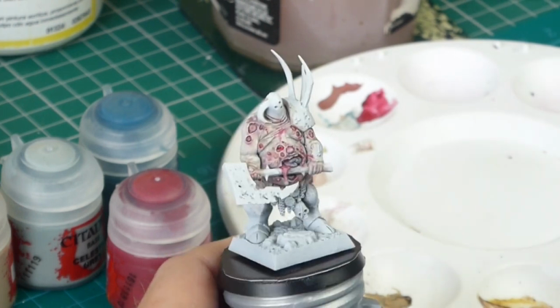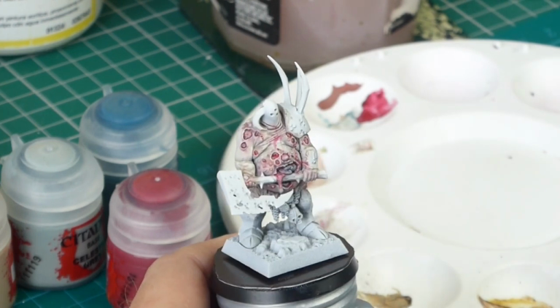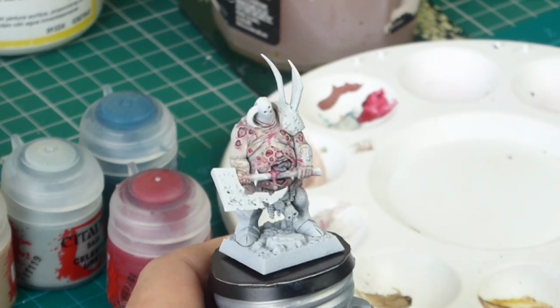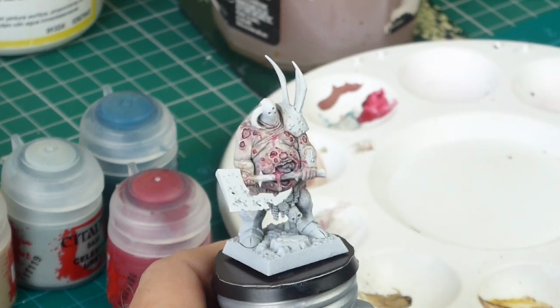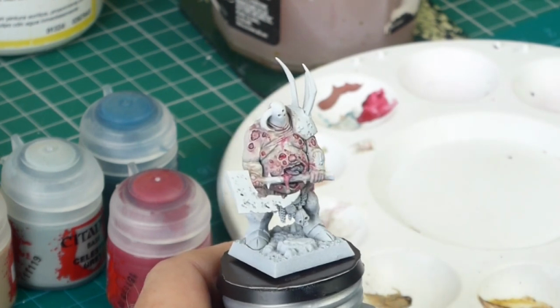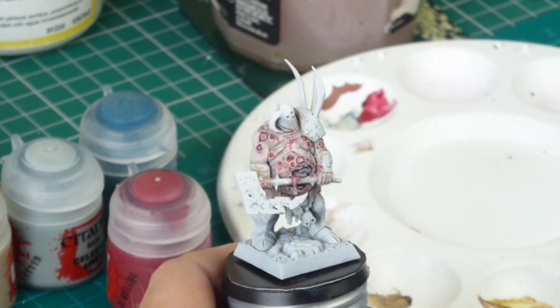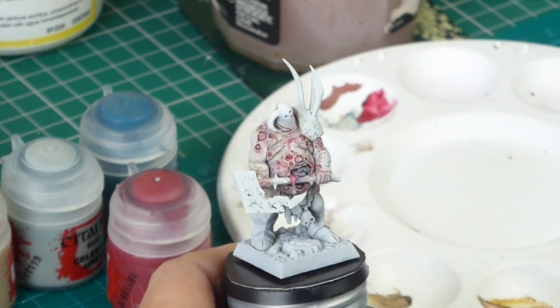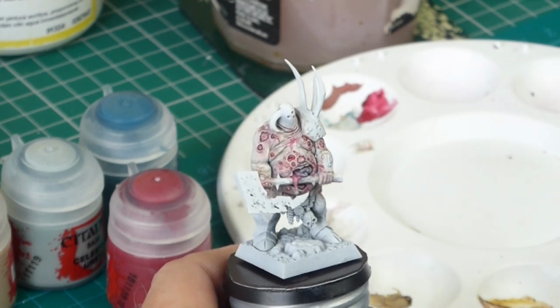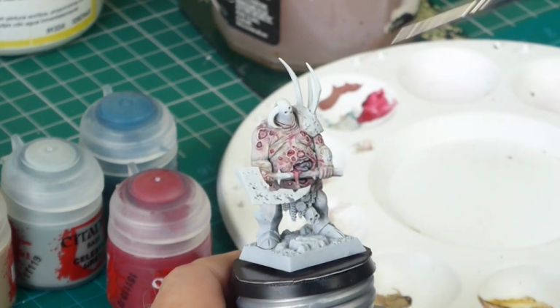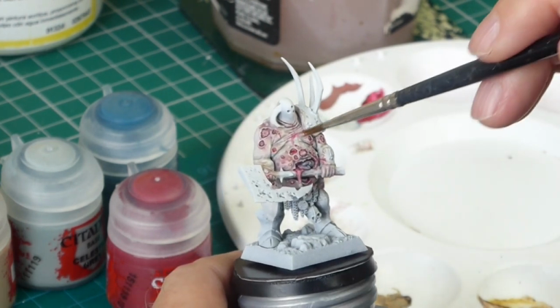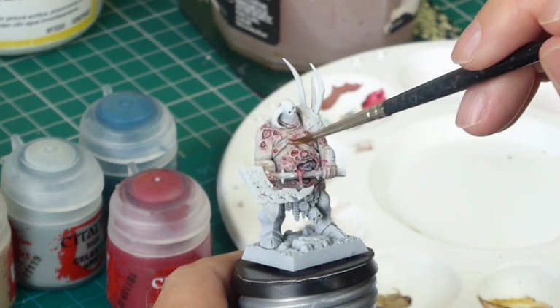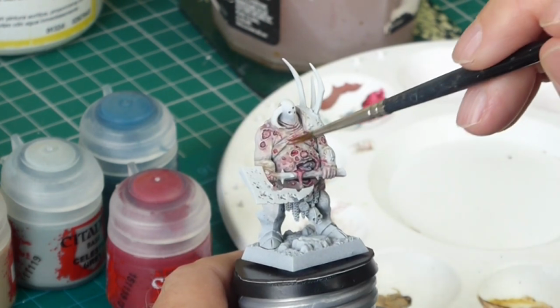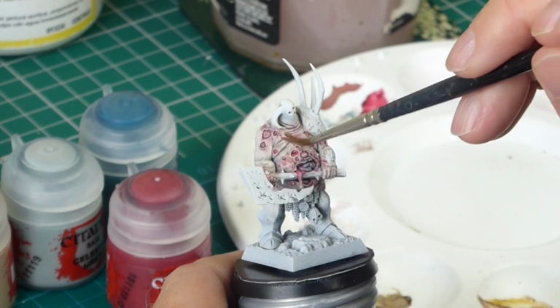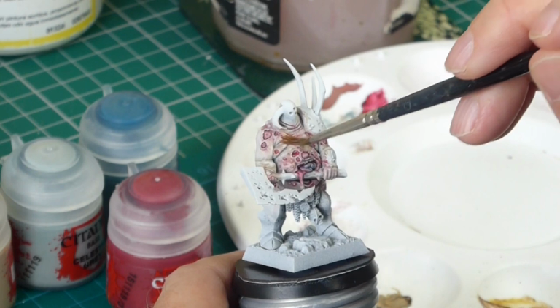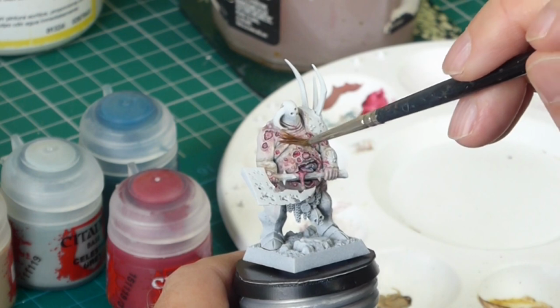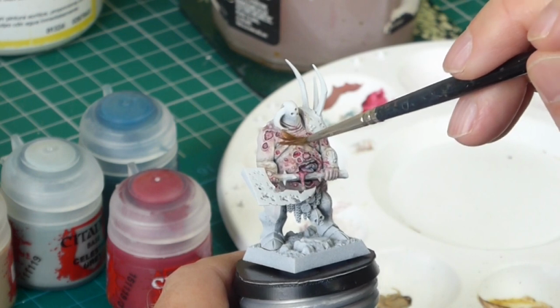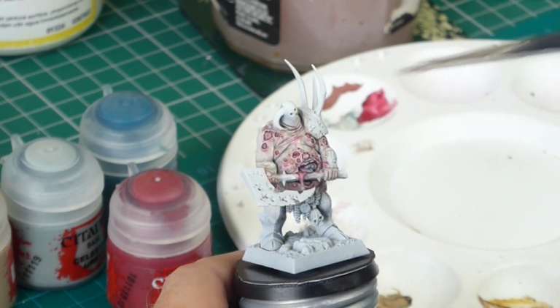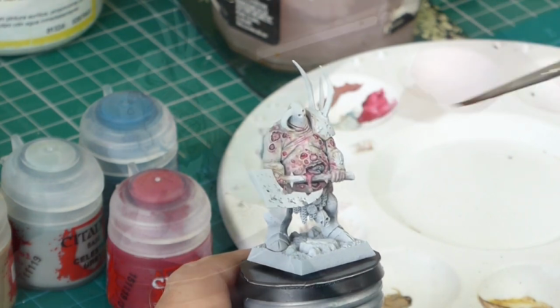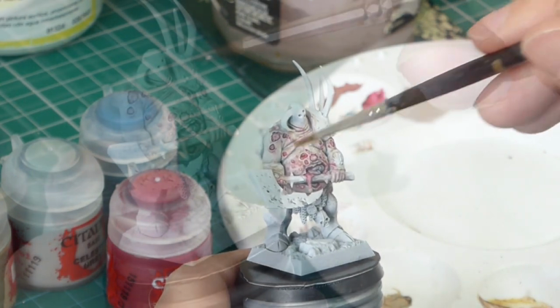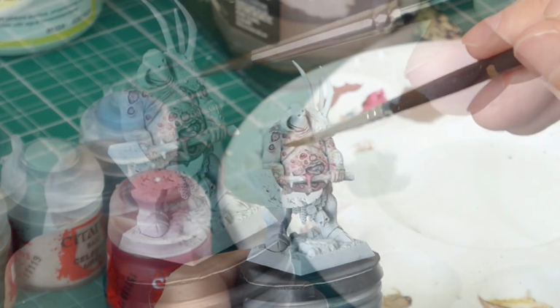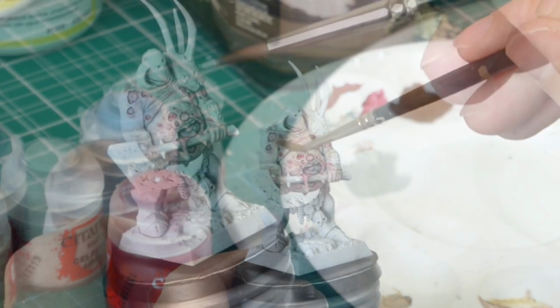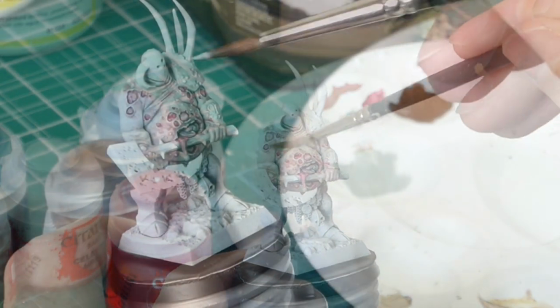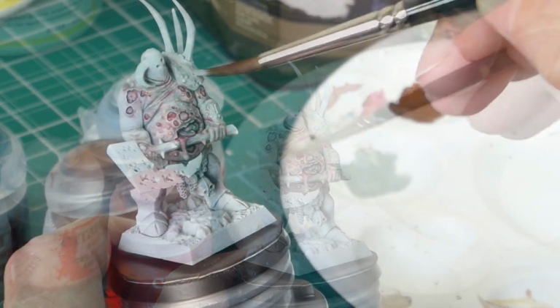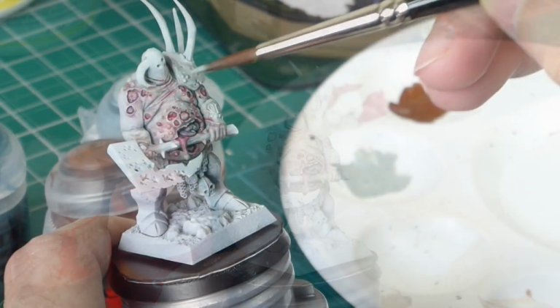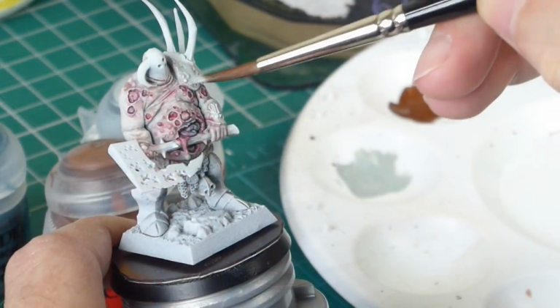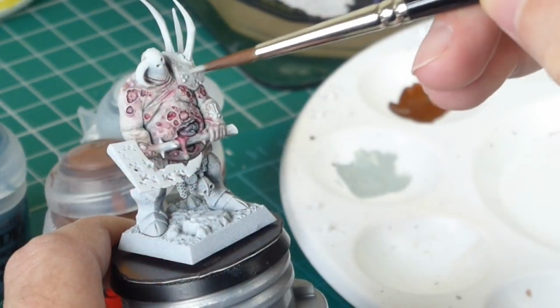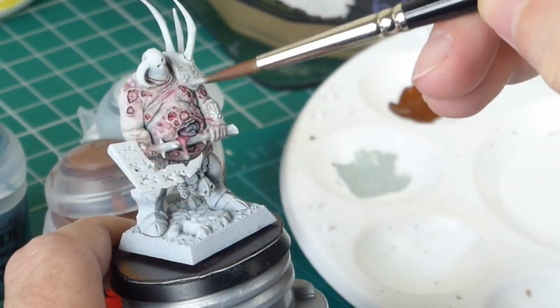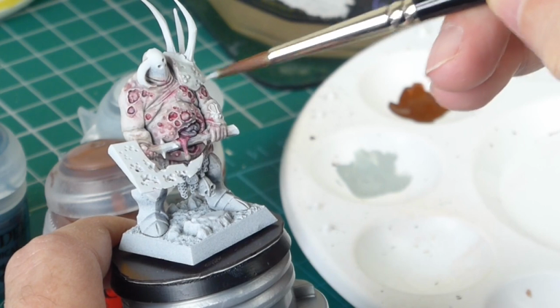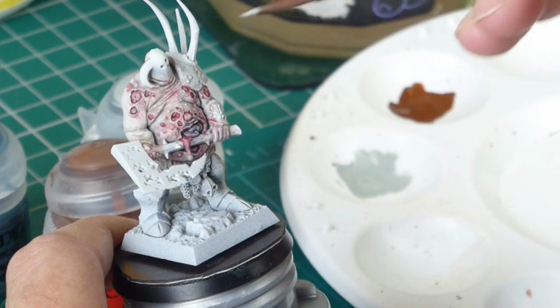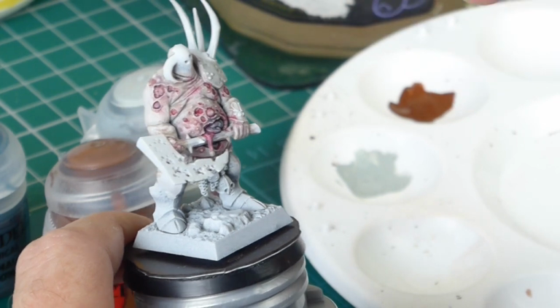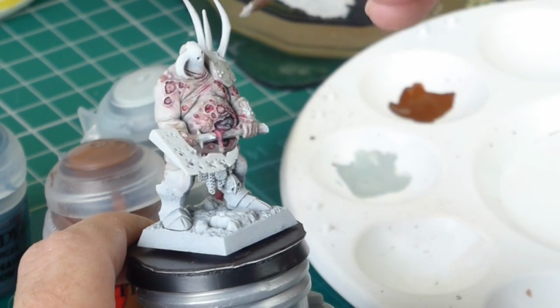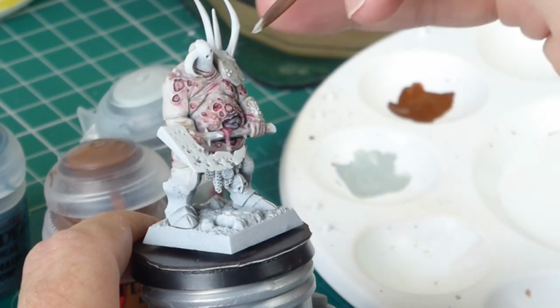Let's have a look at what we've done so far — looking good, or should that be bad? I'm lifting off a few more colours with the damp brush.